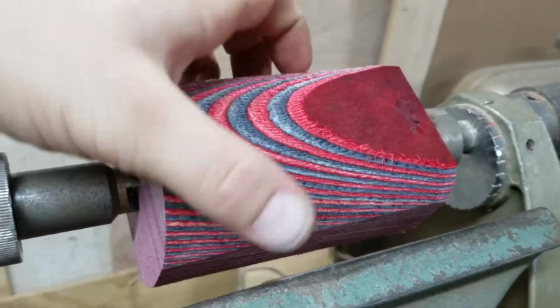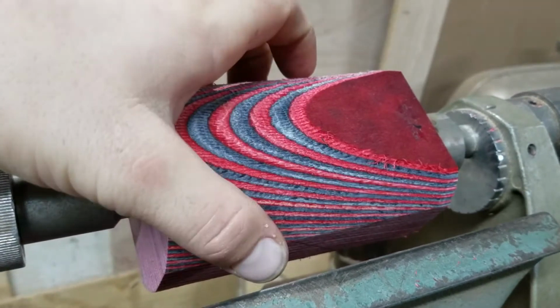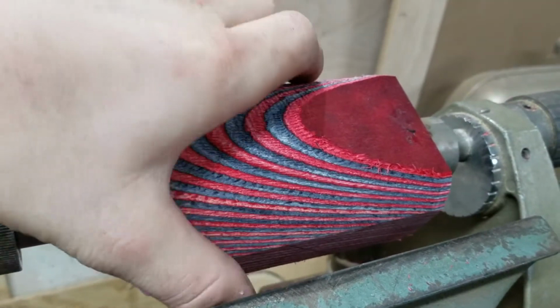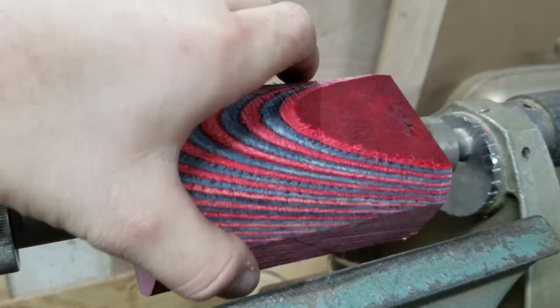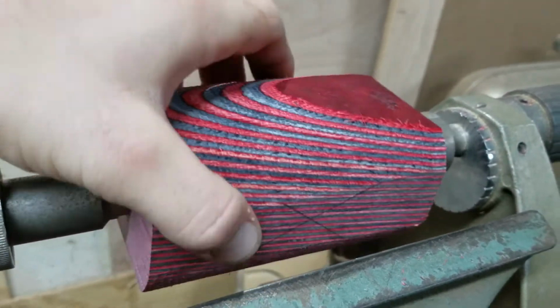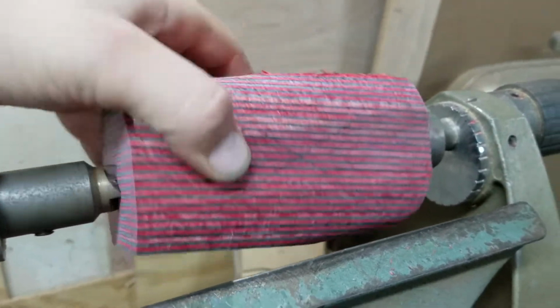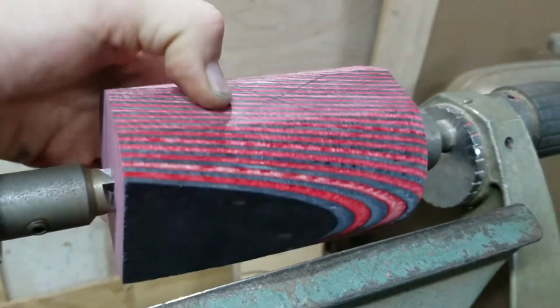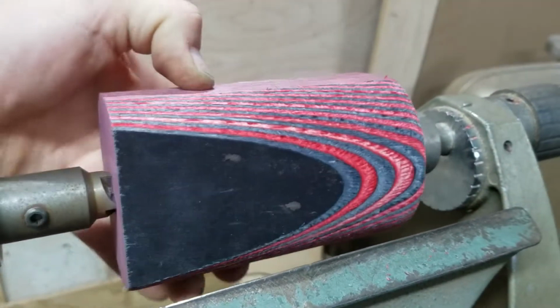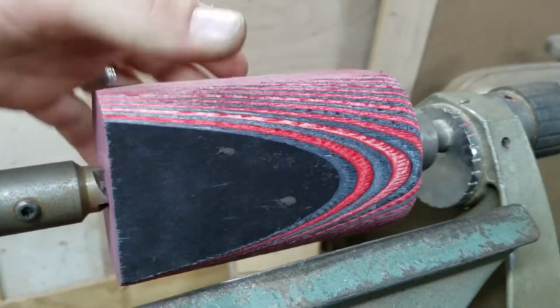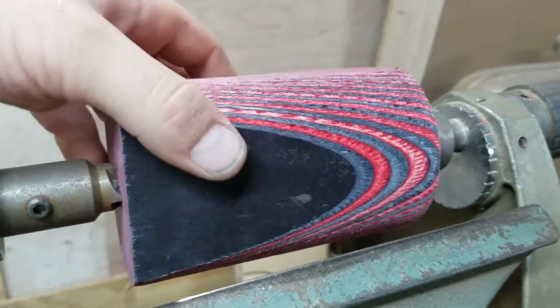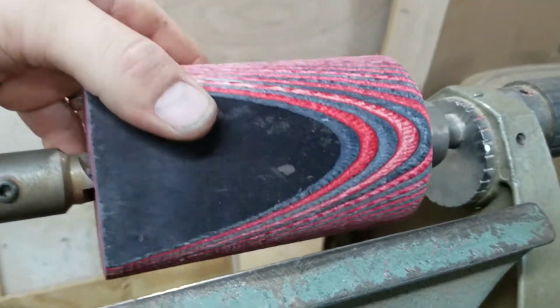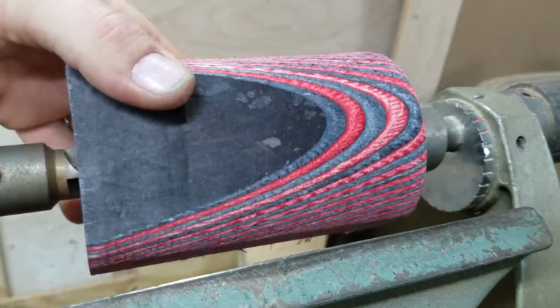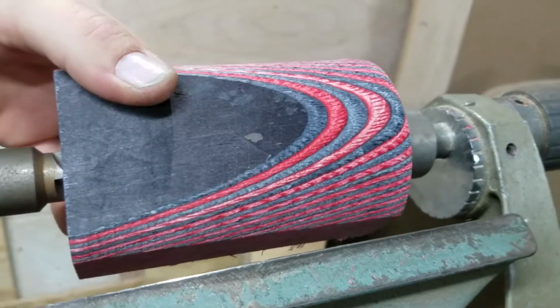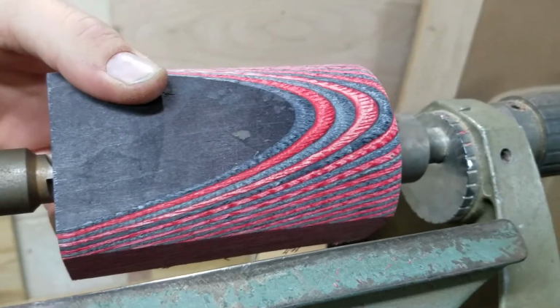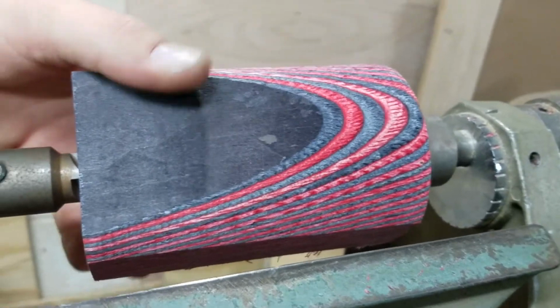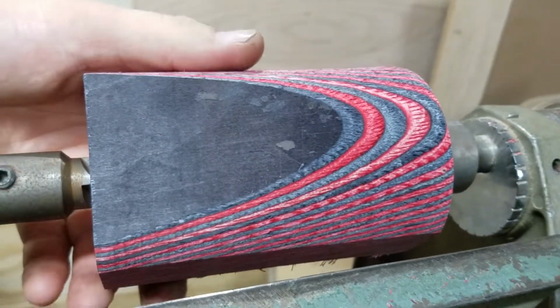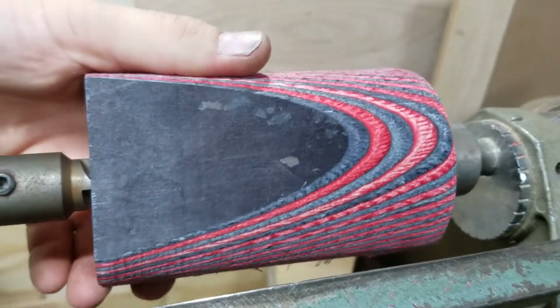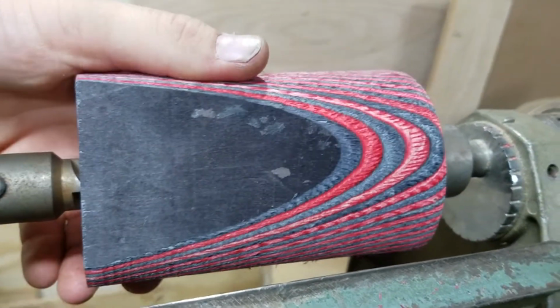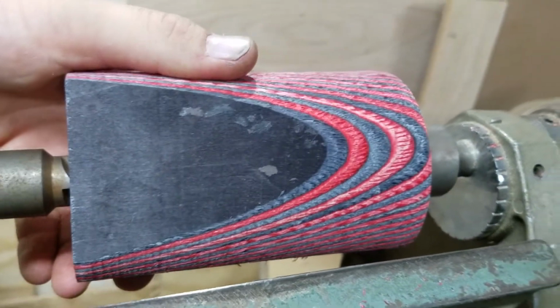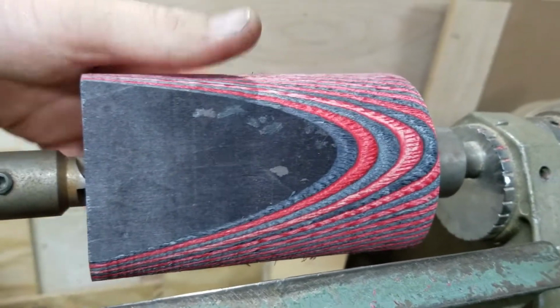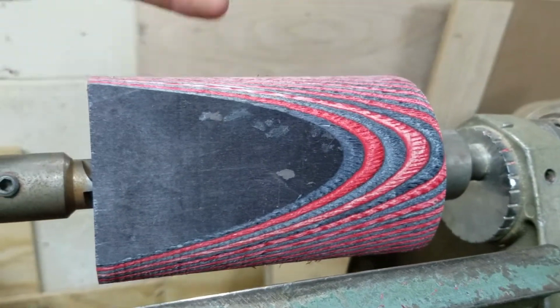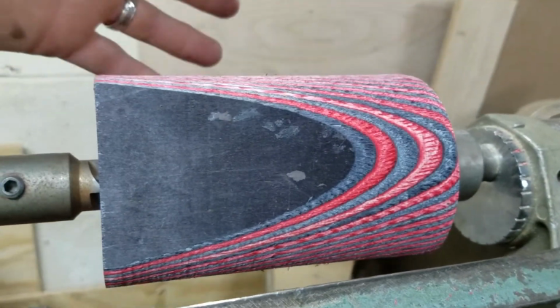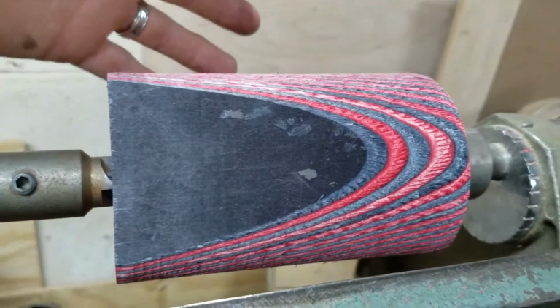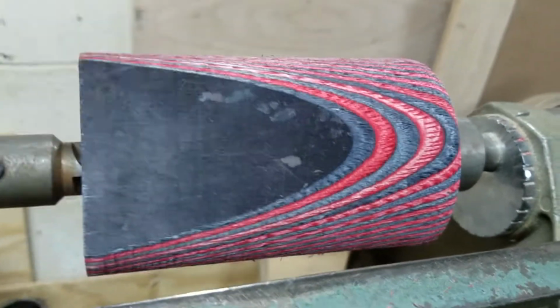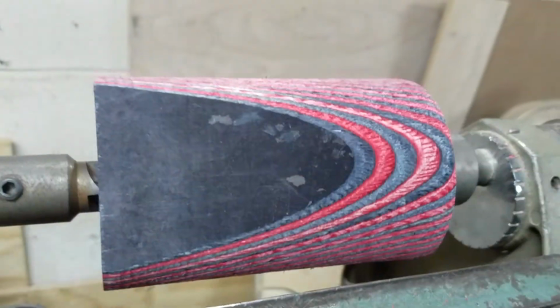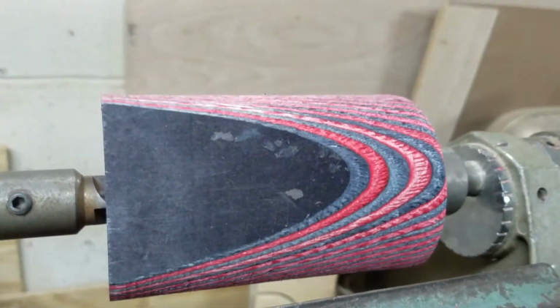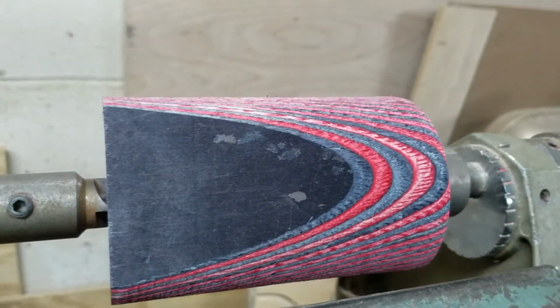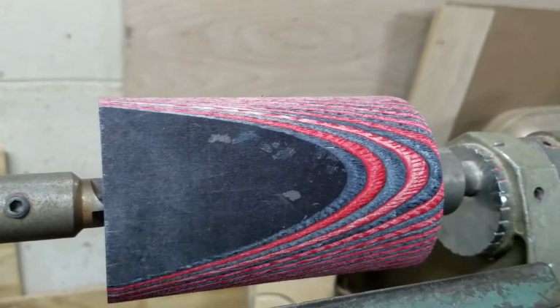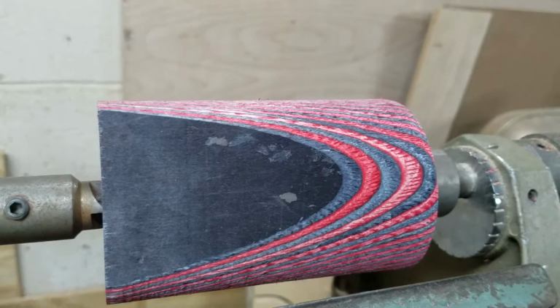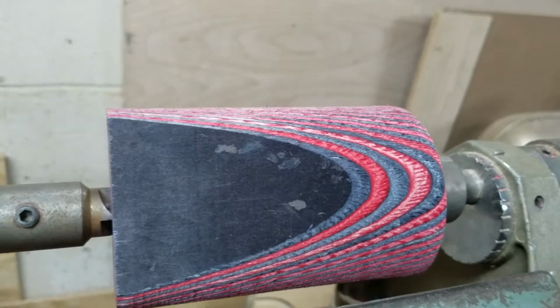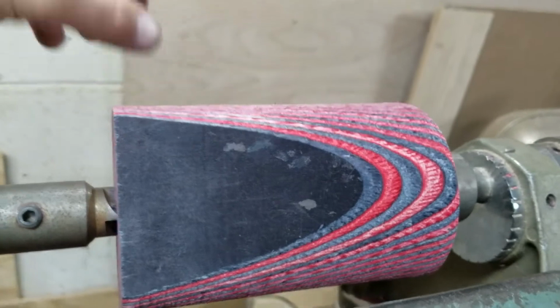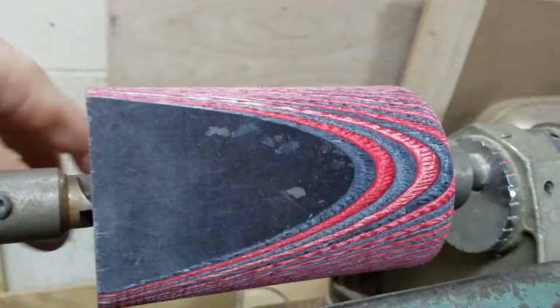I mean, this is just insane — I've never seen anything like this, and I've never, like in person, this is just awesome.